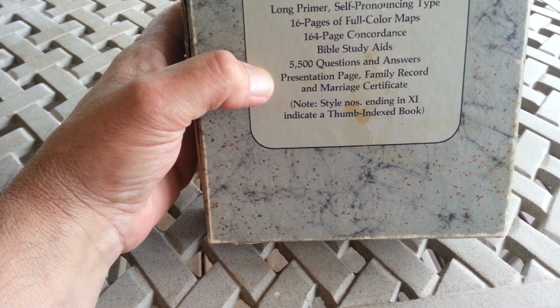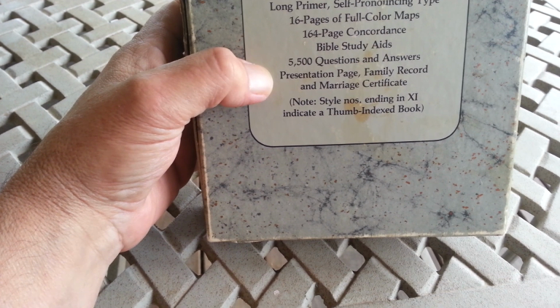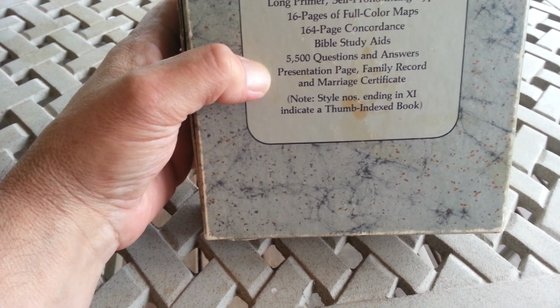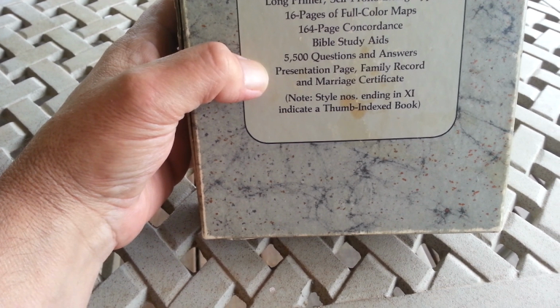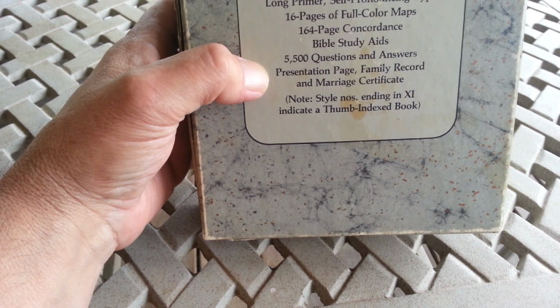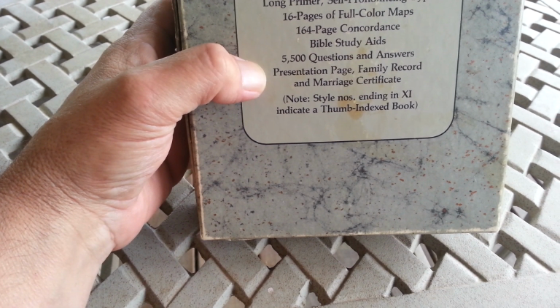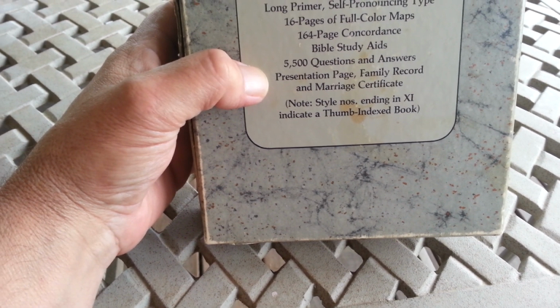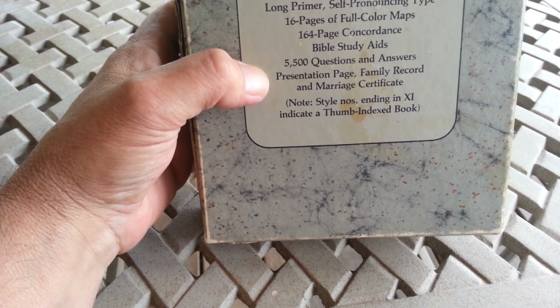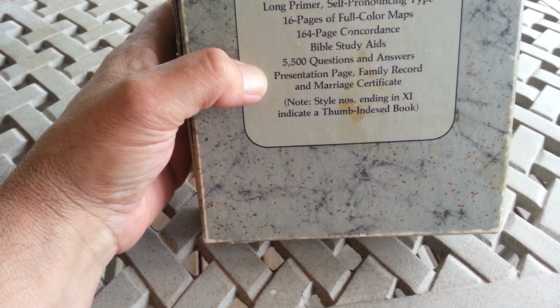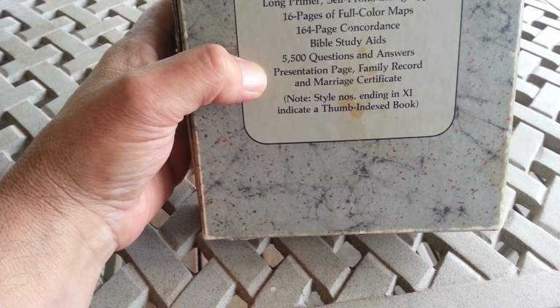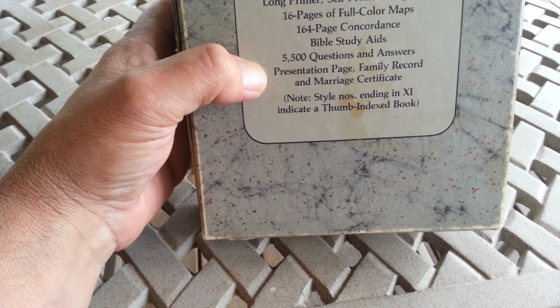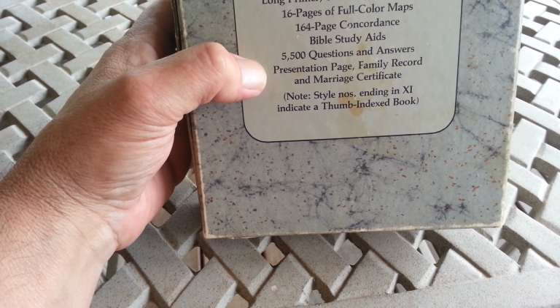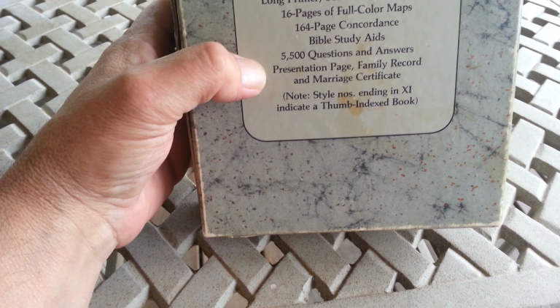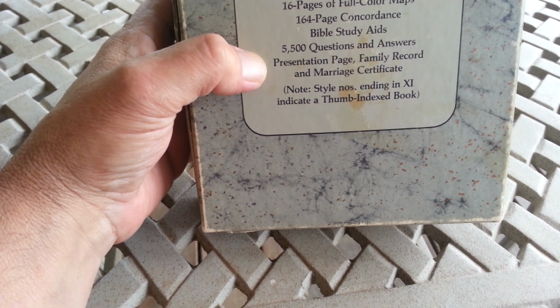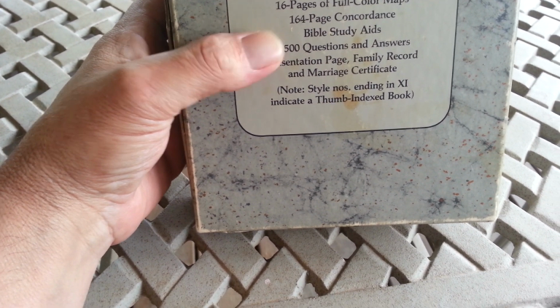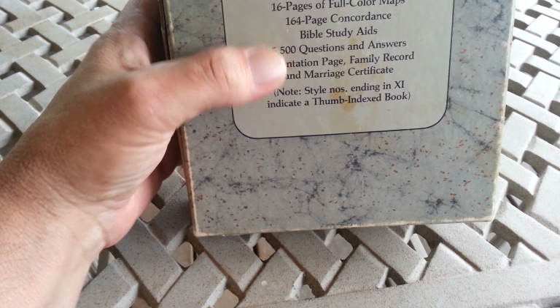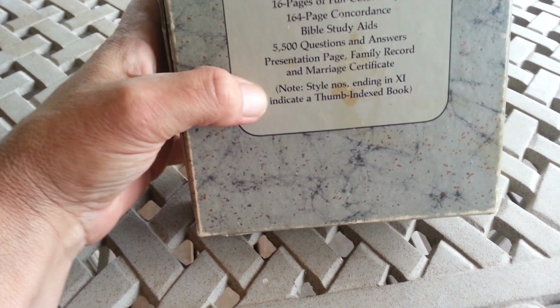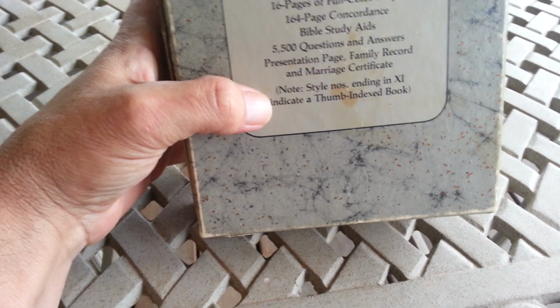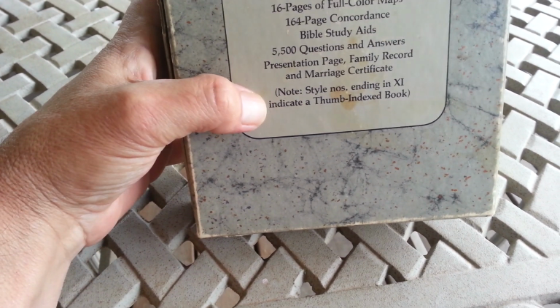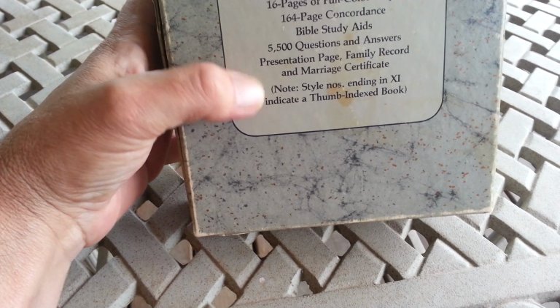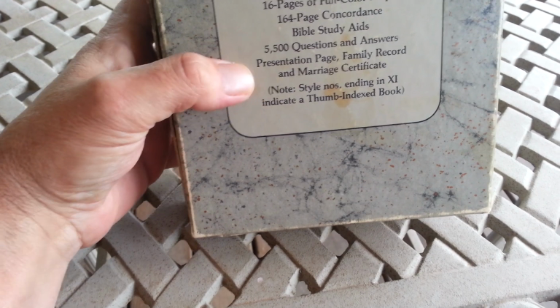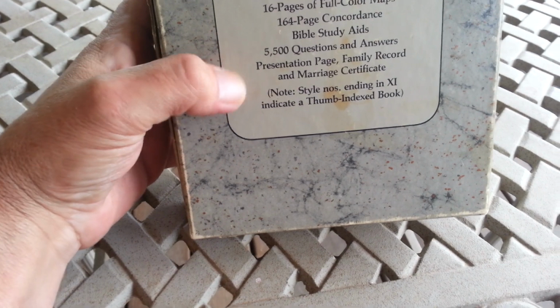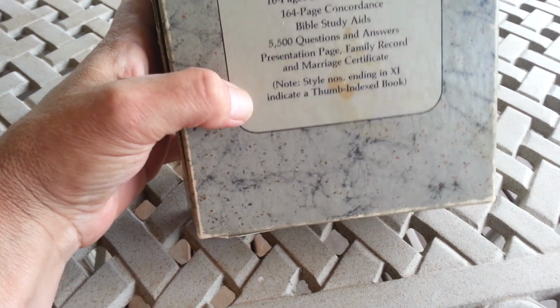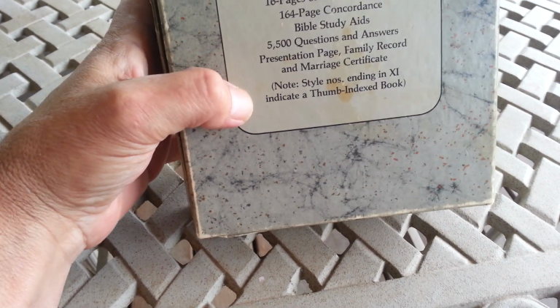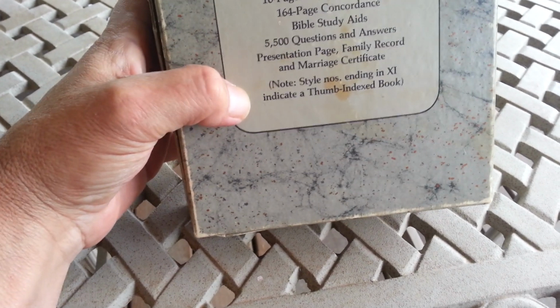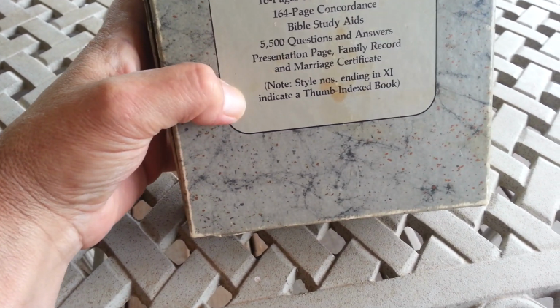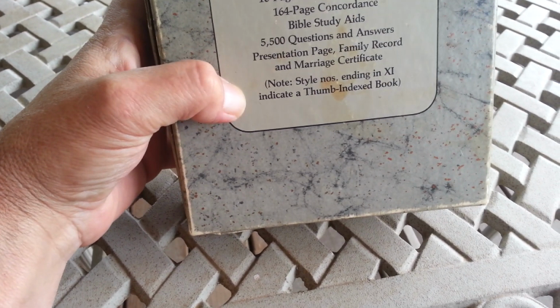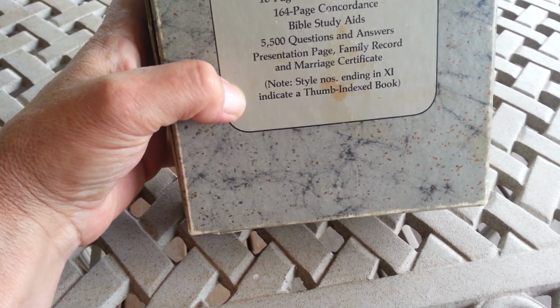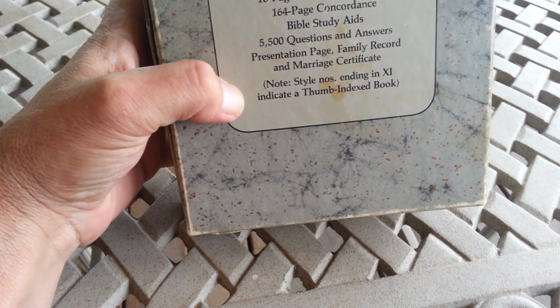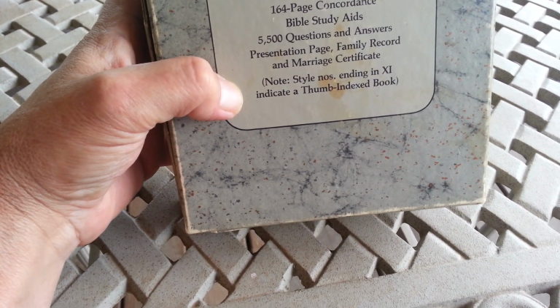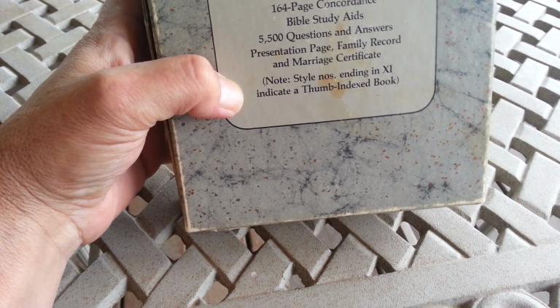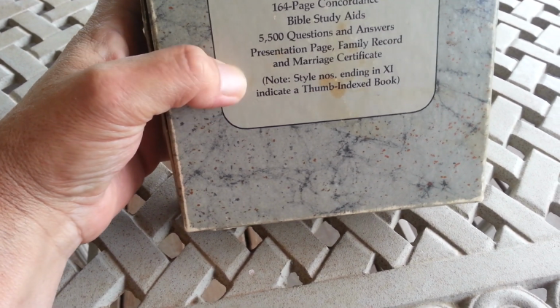It also includes a Presentation Page, Family Record, Marriage Certificate, and of course it has the style molding and Levin-indicating Thumb Index Book.